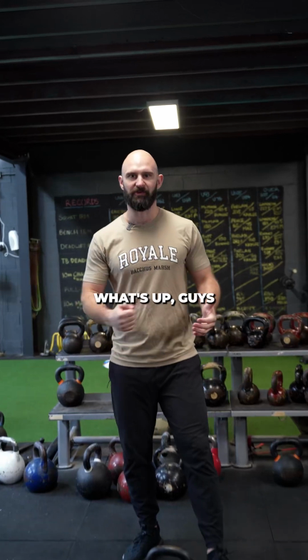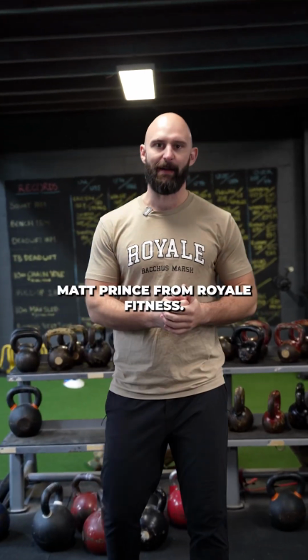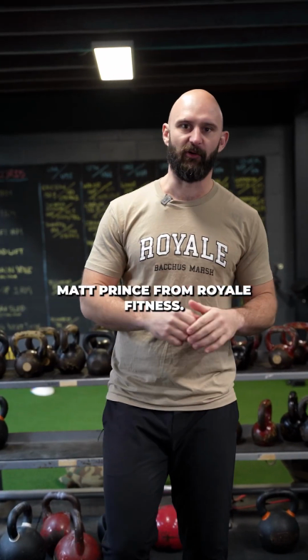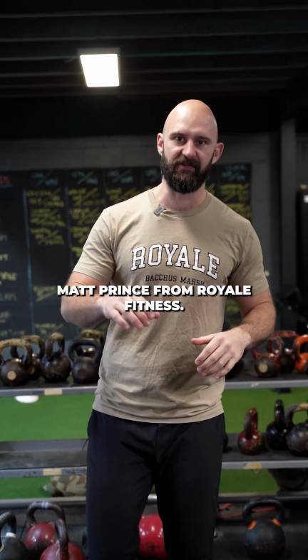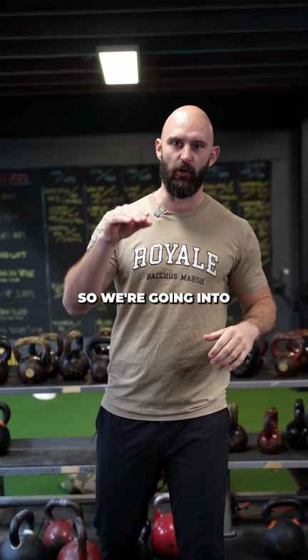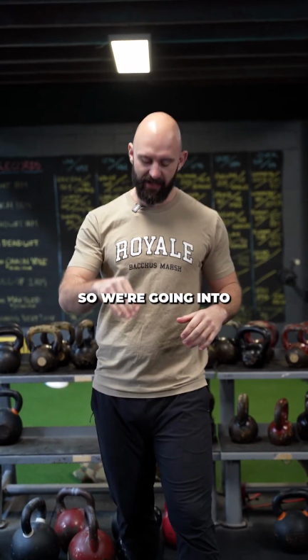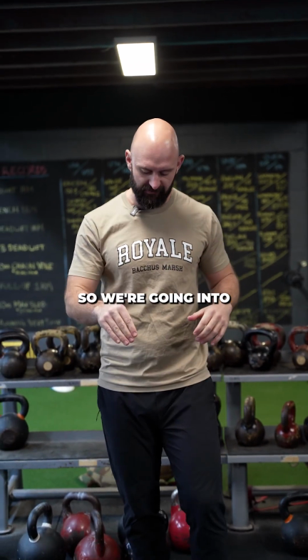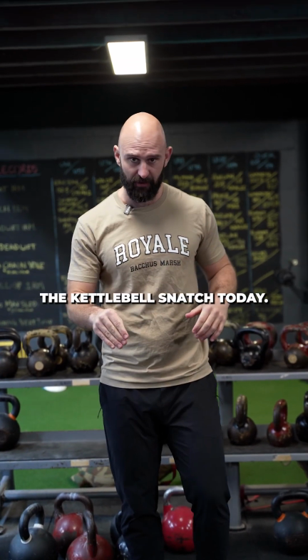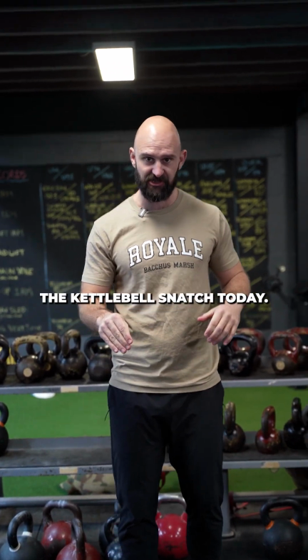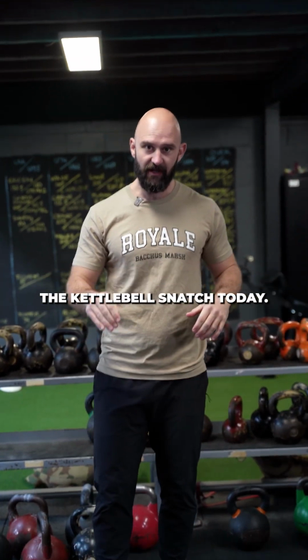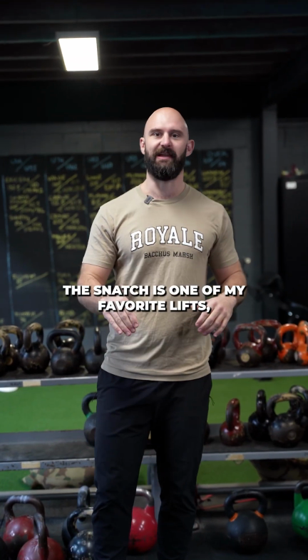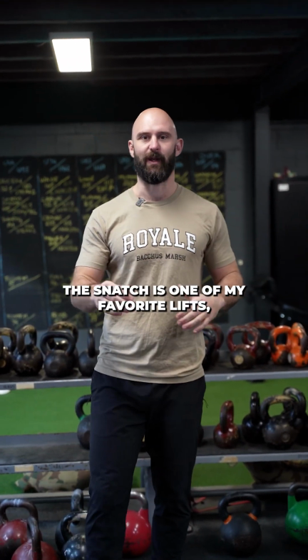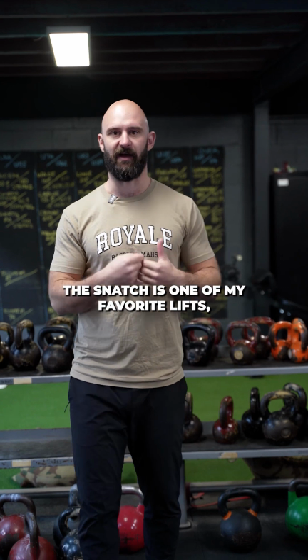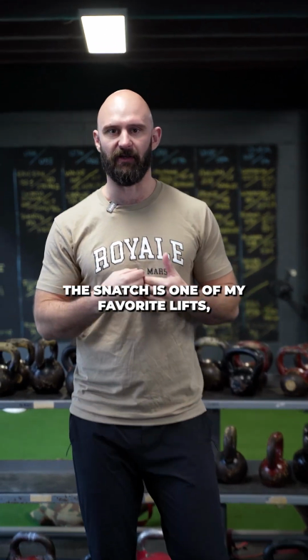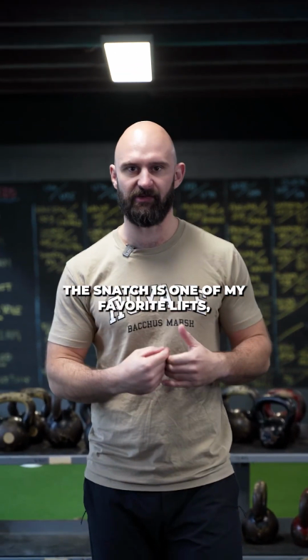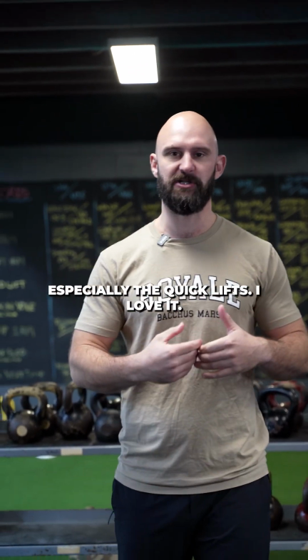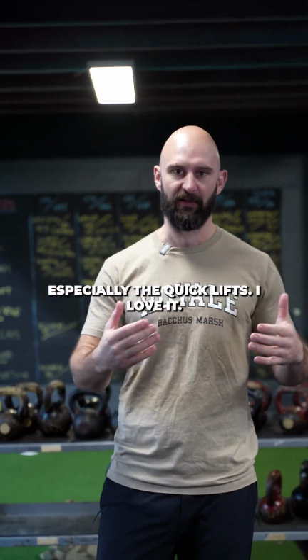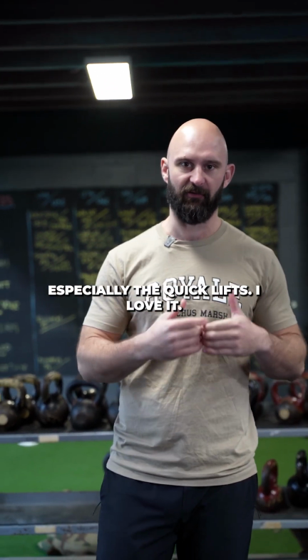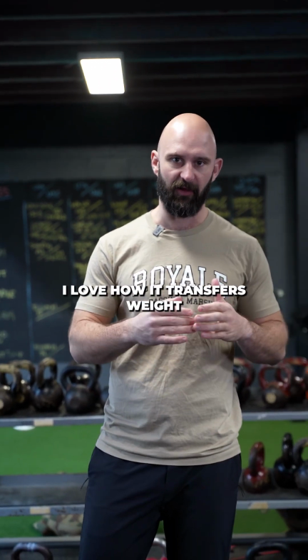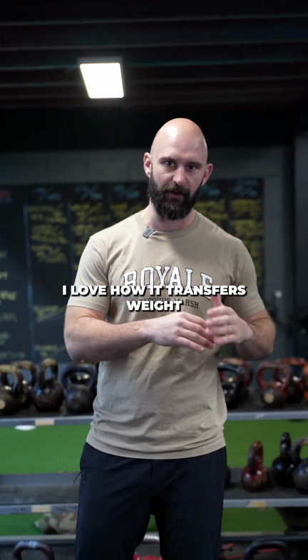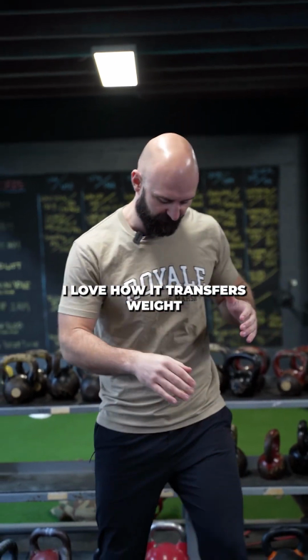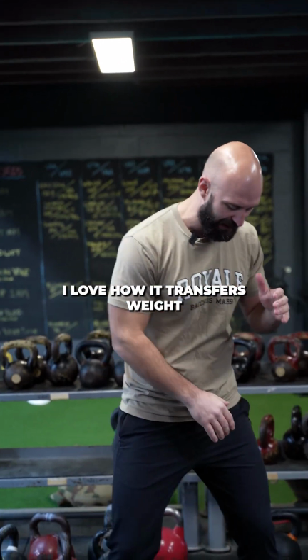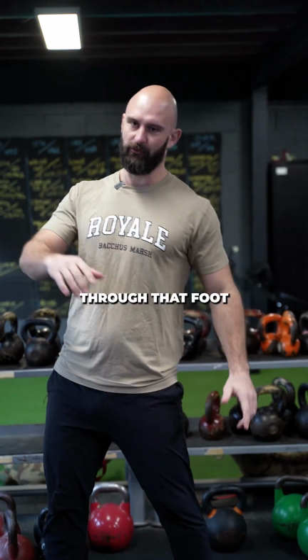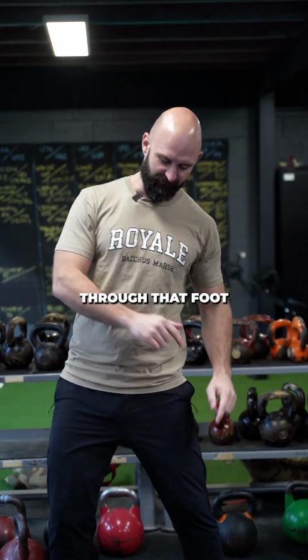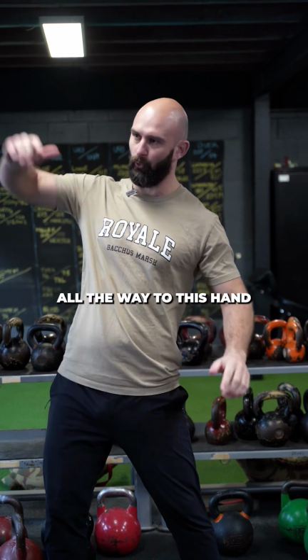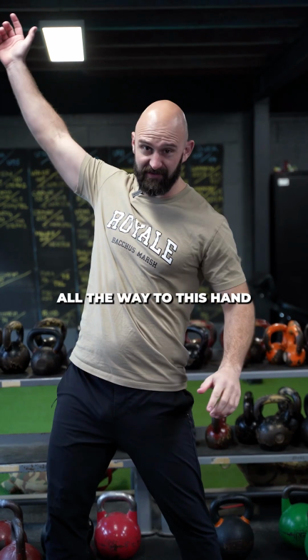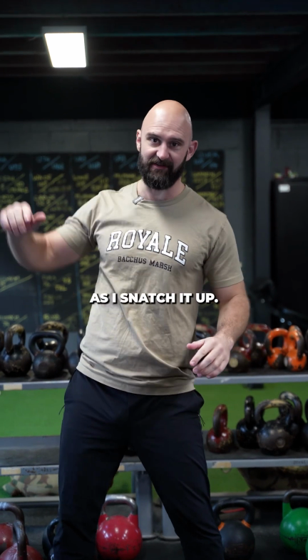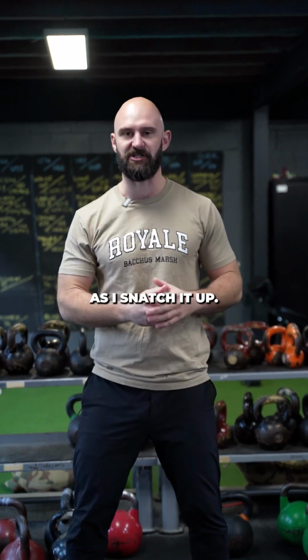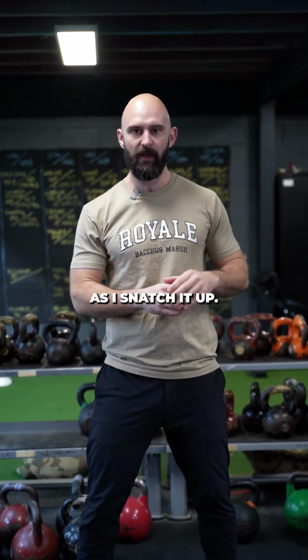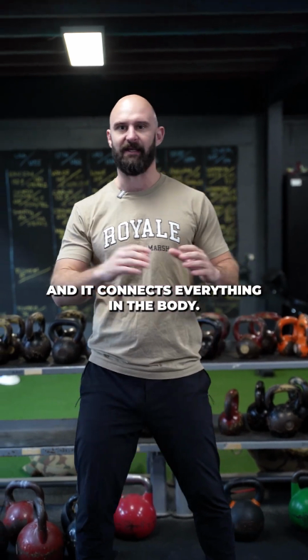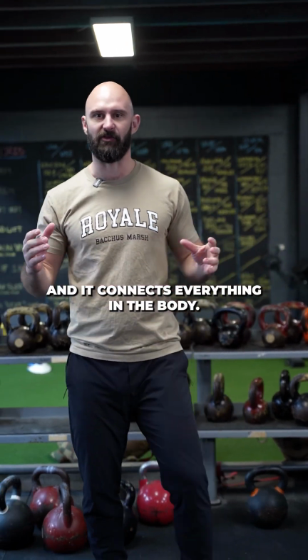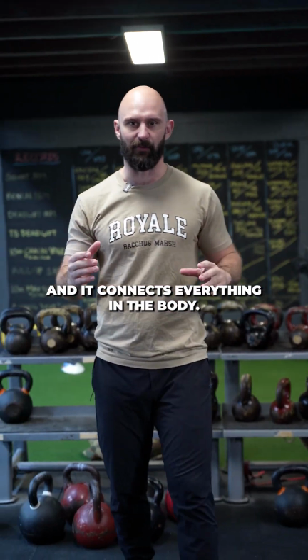What's up guys, Matt Prince from Royal Fitness. So we're going into the kettlebell snatch today. The snatch is one of my favorite lifts, especially the quick lifts. I love how it transfers weight through that foot all the way to this hand as I snatch it up and it connects everything in the body.